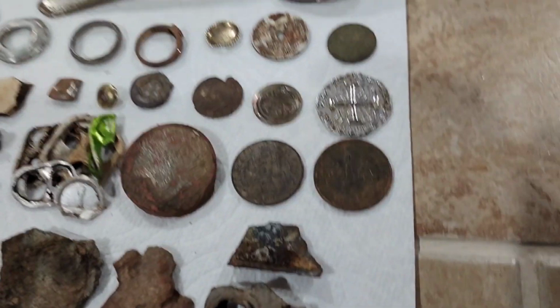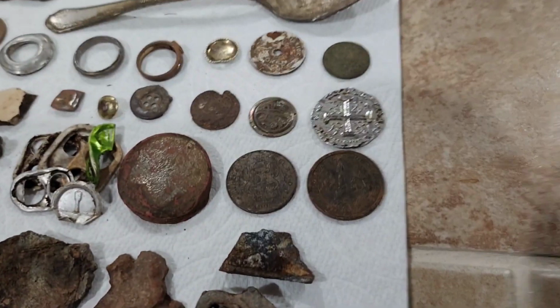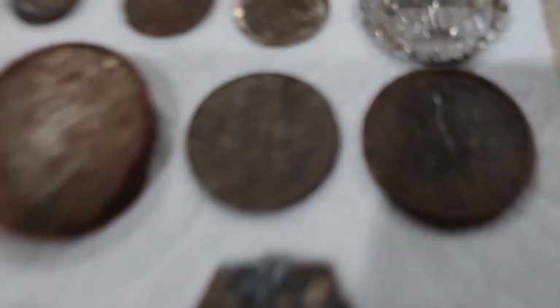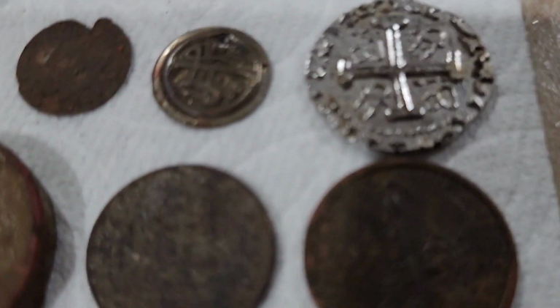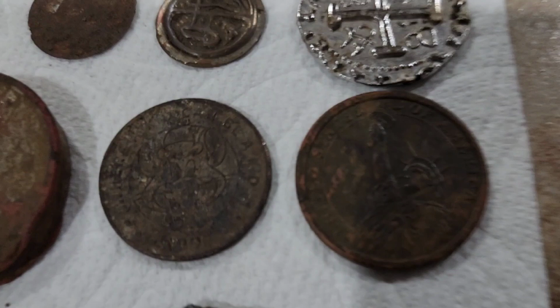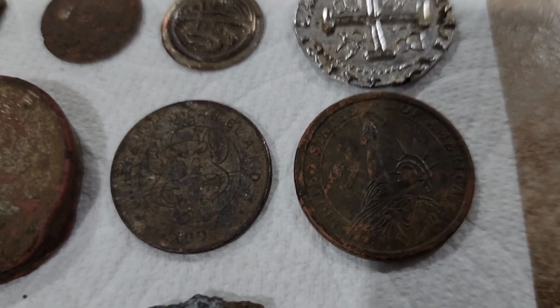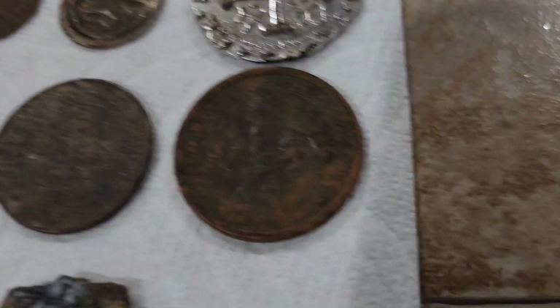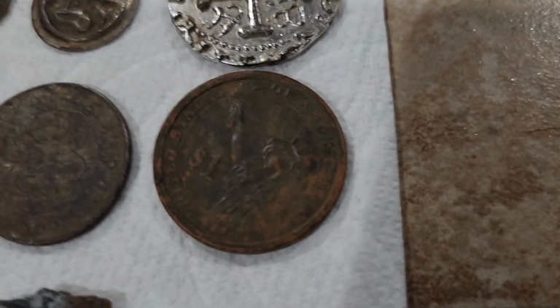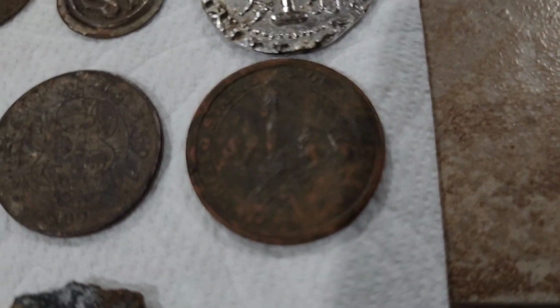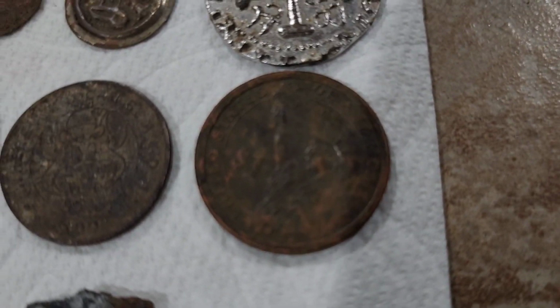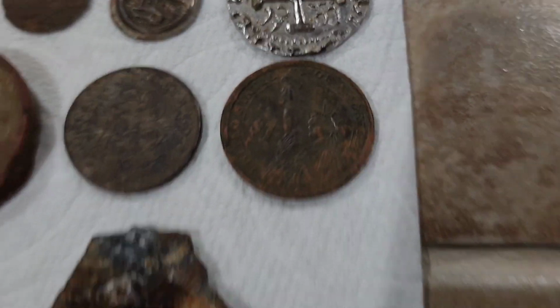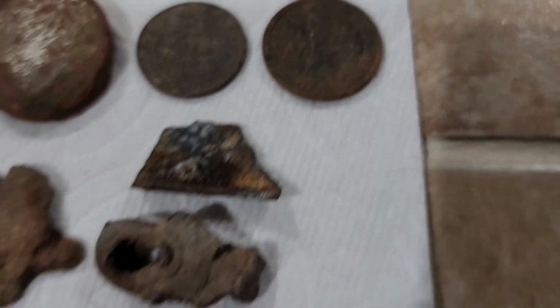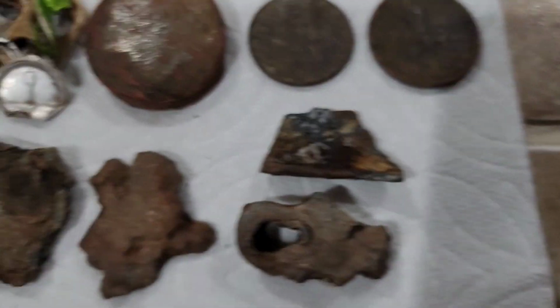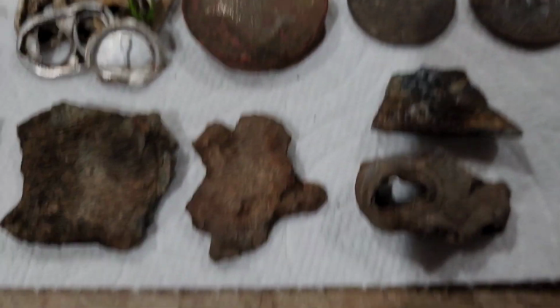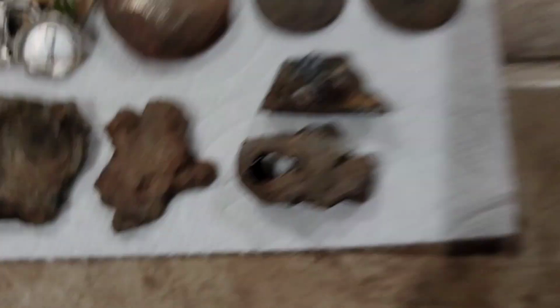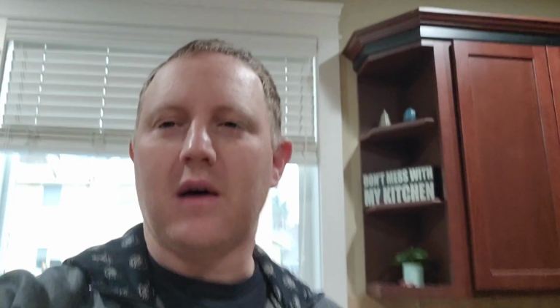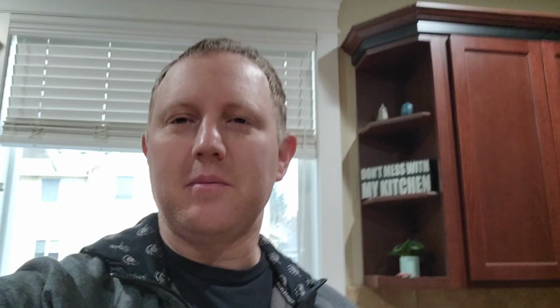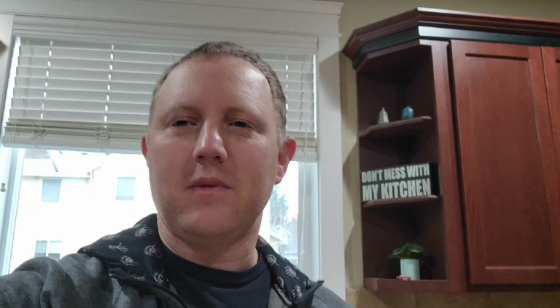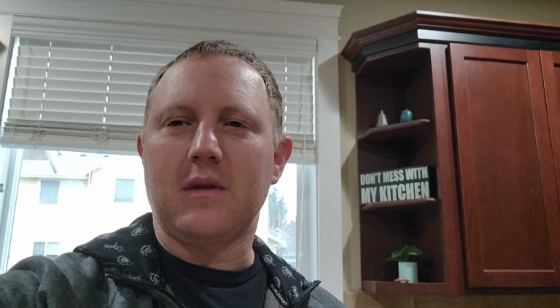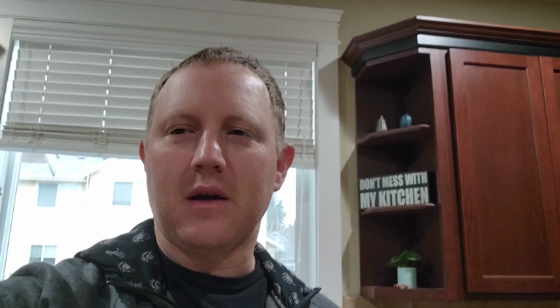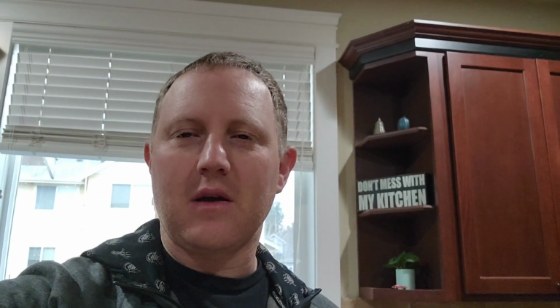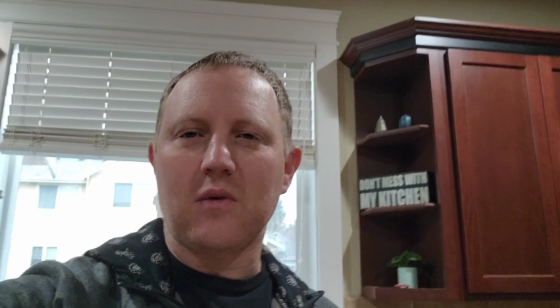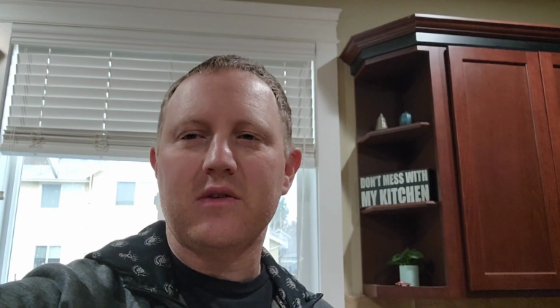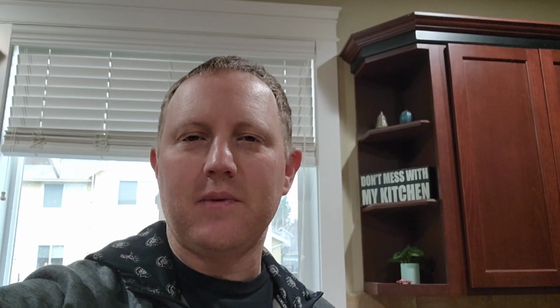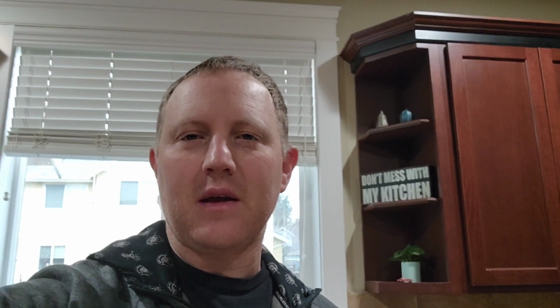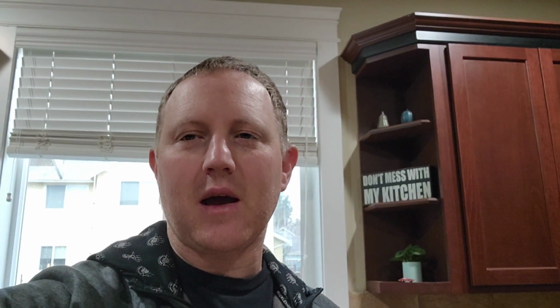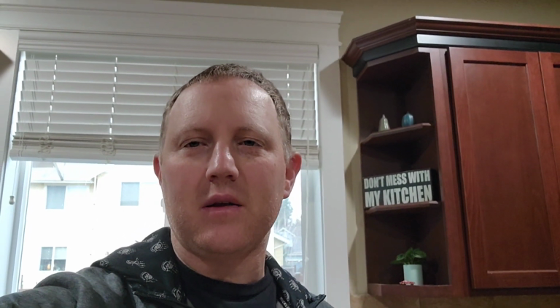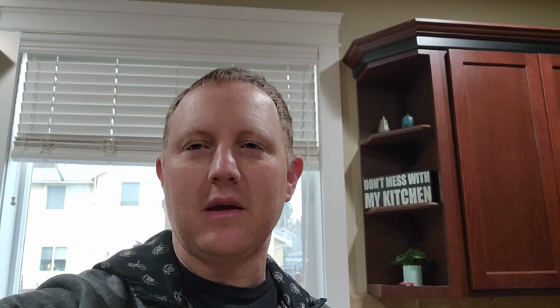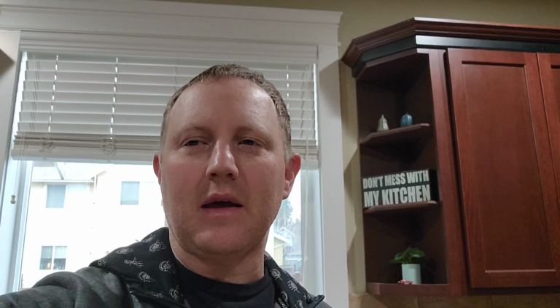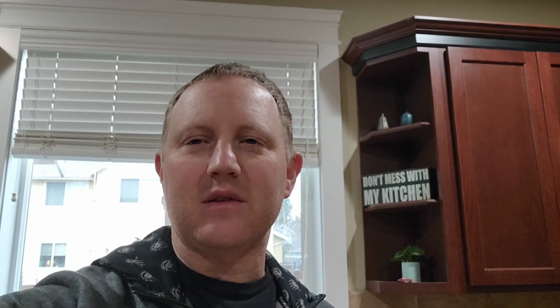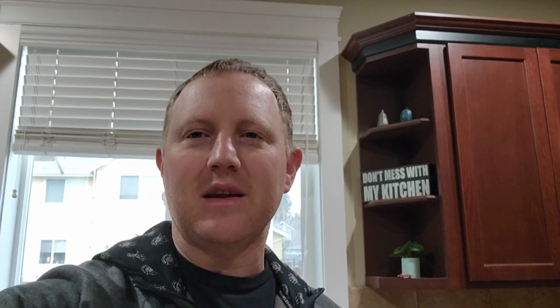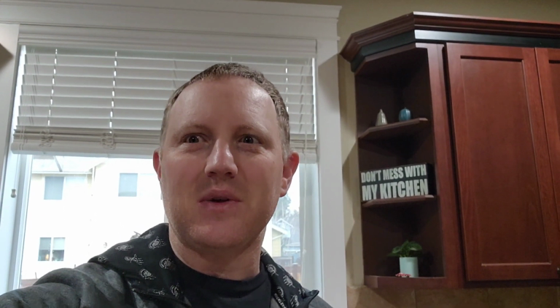And then yeah — Chuck E. Cheese token and one dollar liberty coin. Awesome. Alright, thank you guys for watching. Take care. Happy hunting. And I'll see you at the next one.